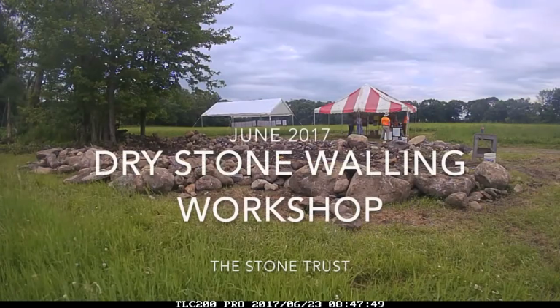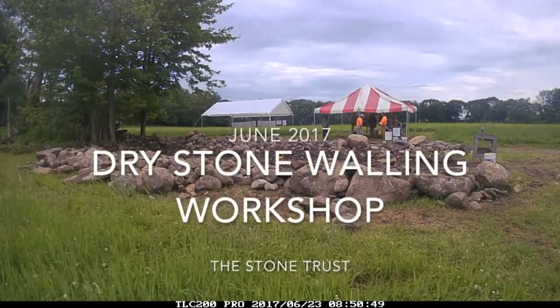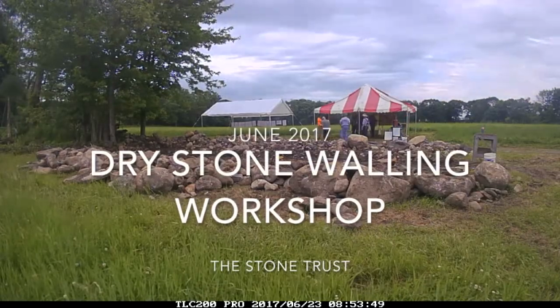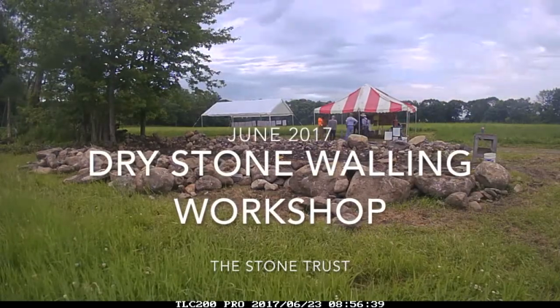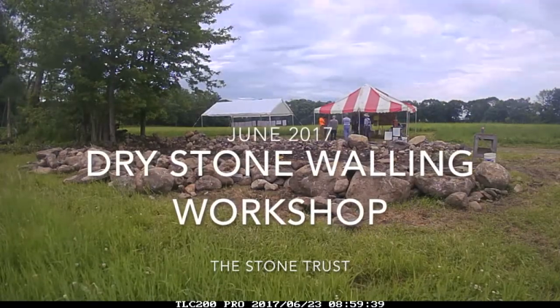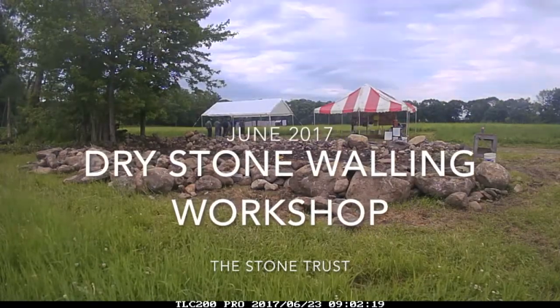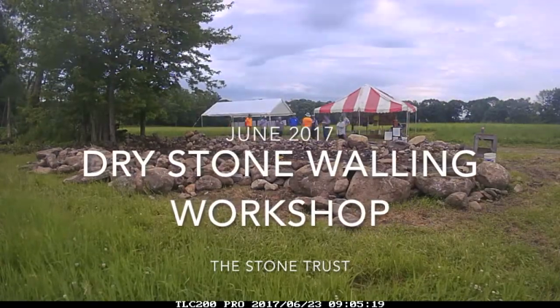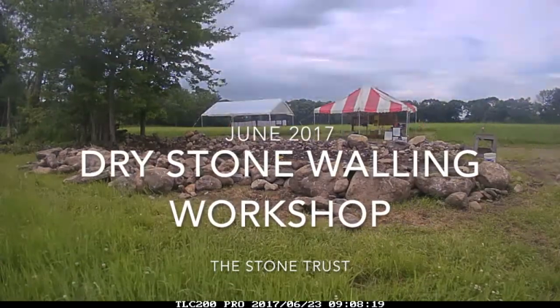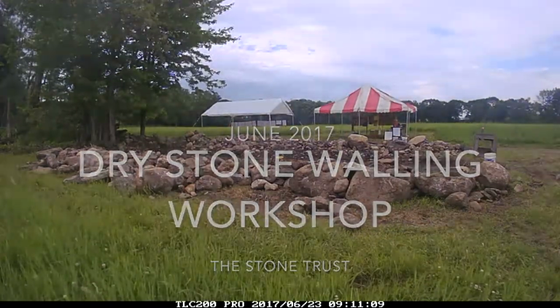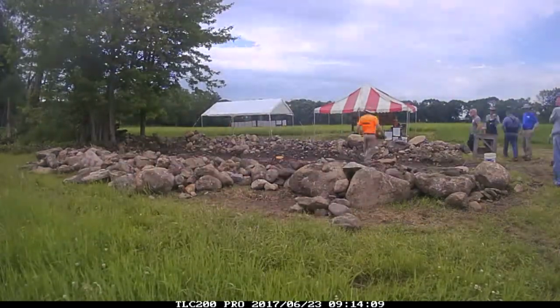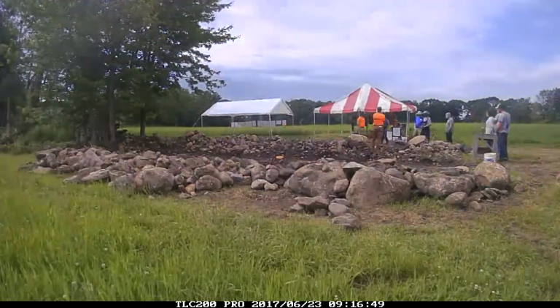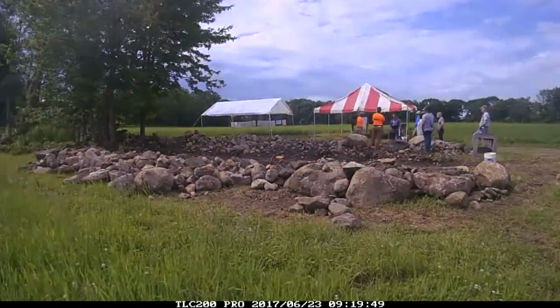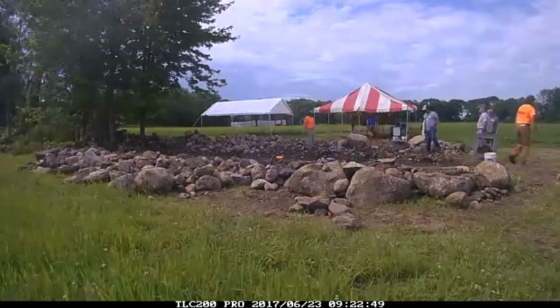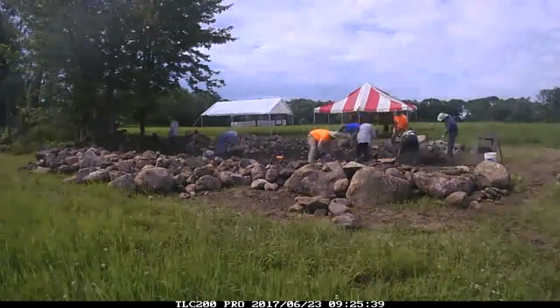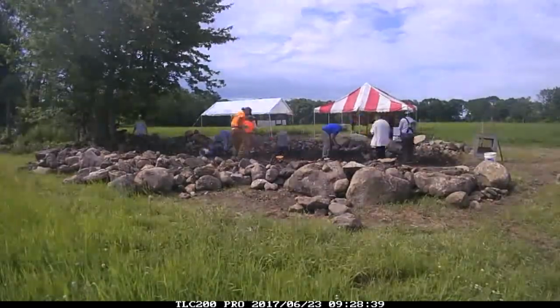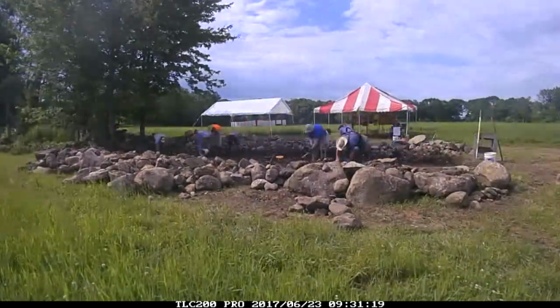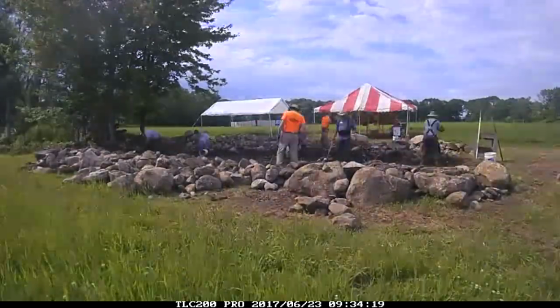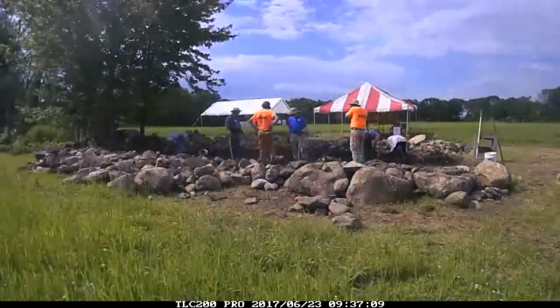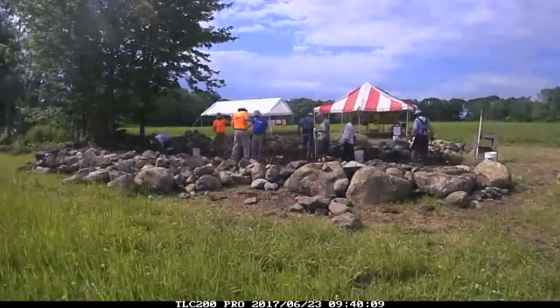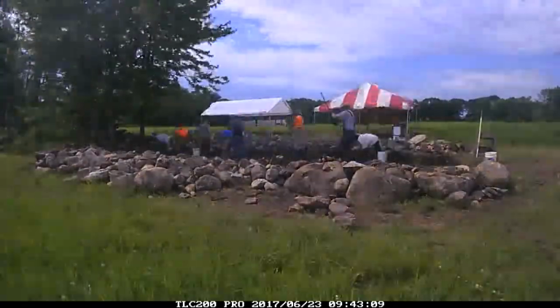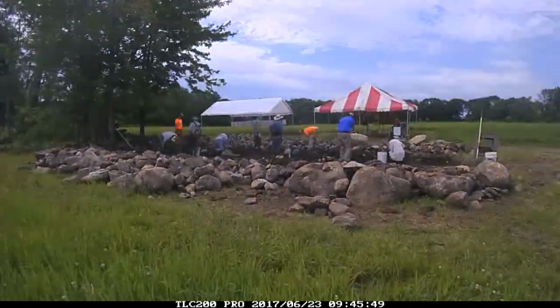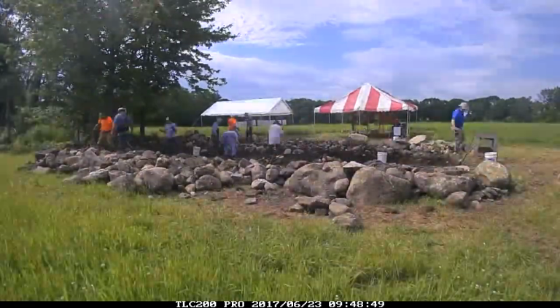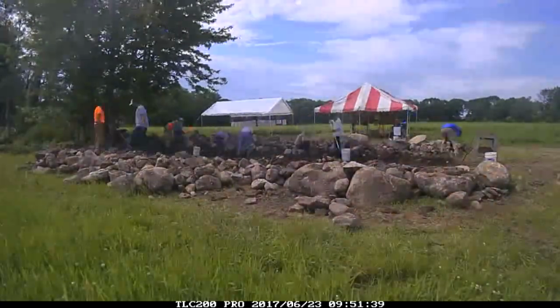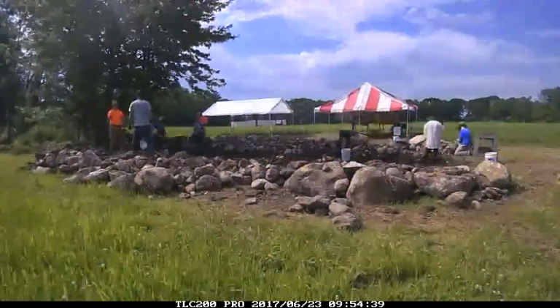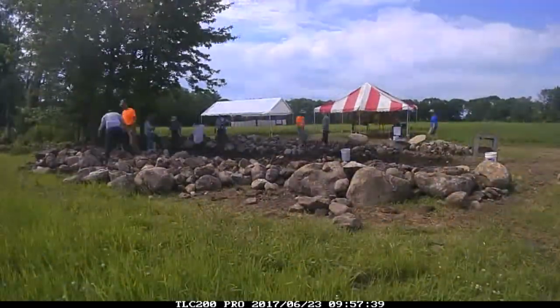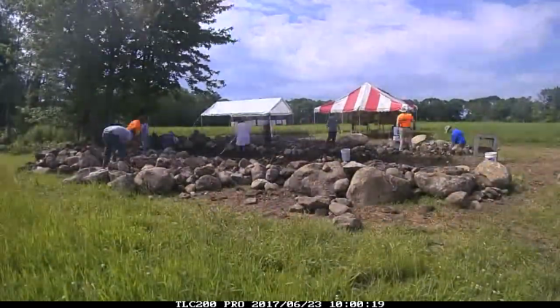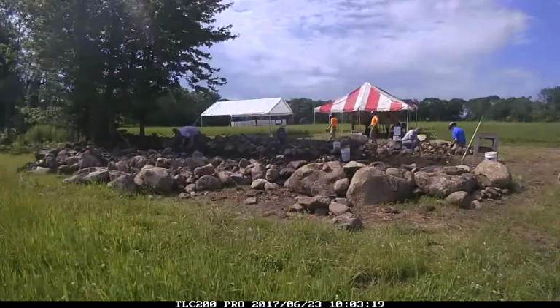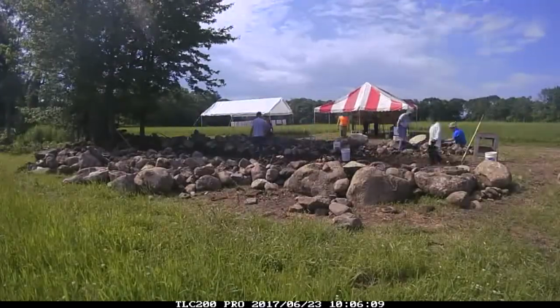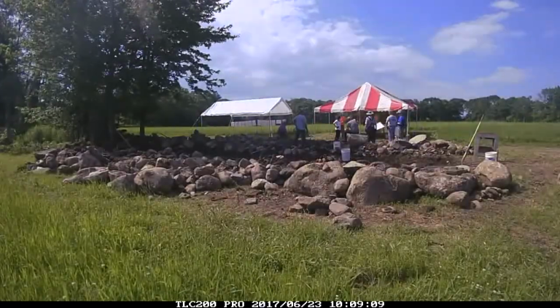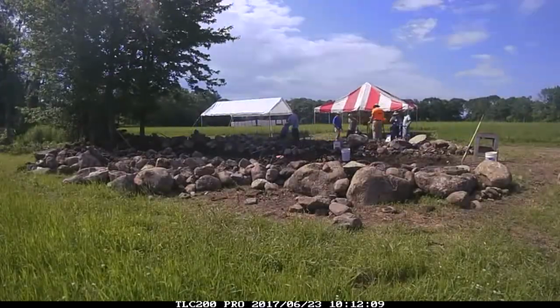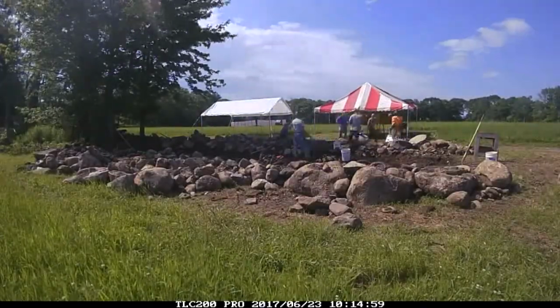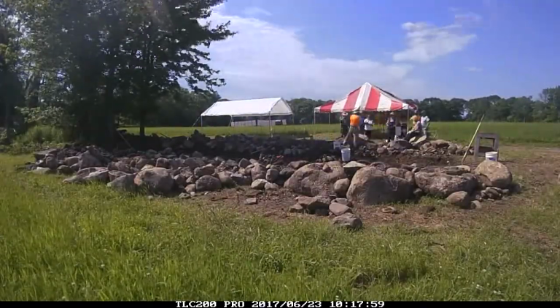Hi everyone, this is Brian and we're going through the June workshops that we had up at Eureka Road. This is the Friday site preparation day, and right here after we went through a little bit about the wall...